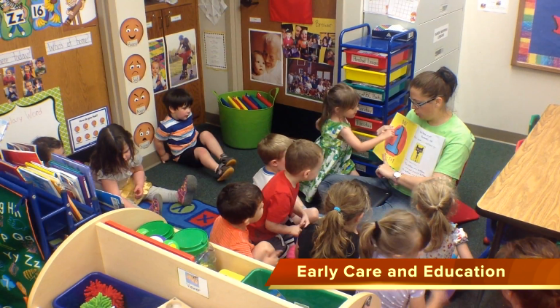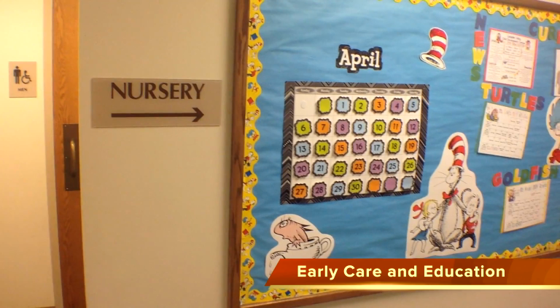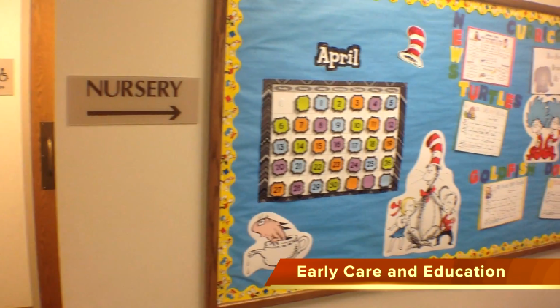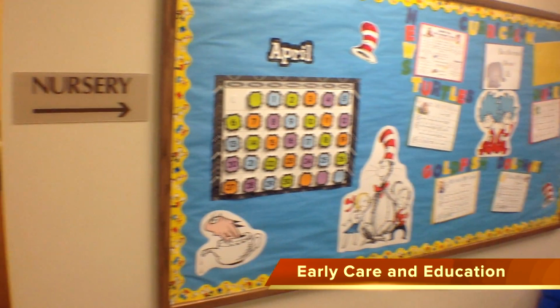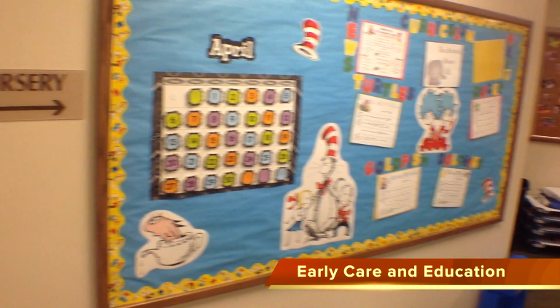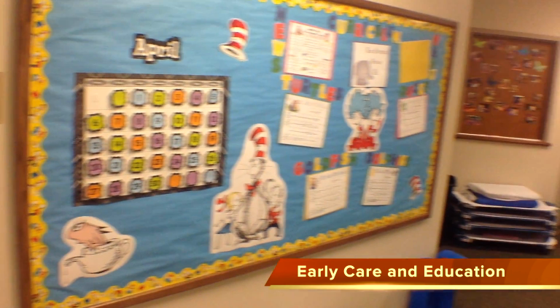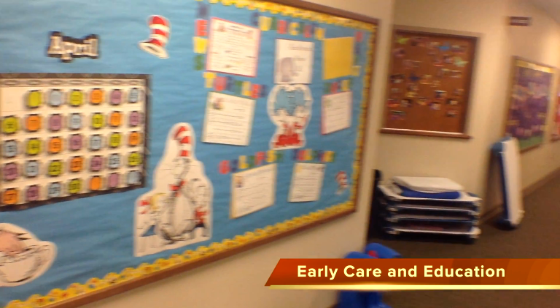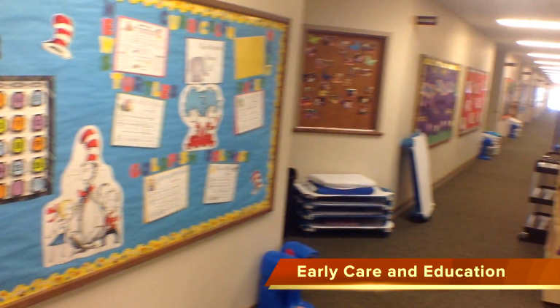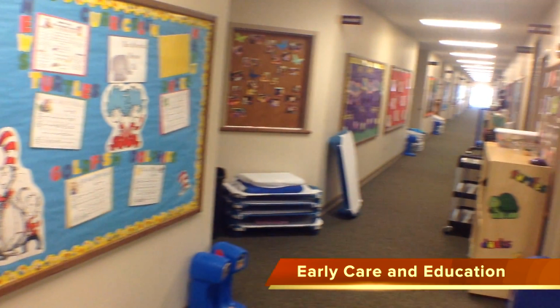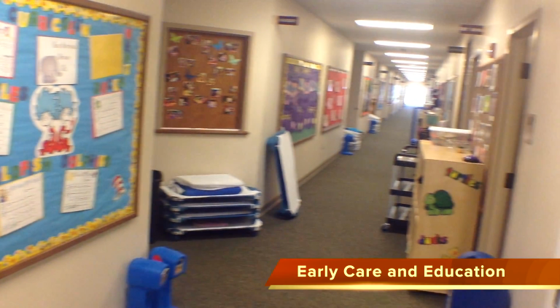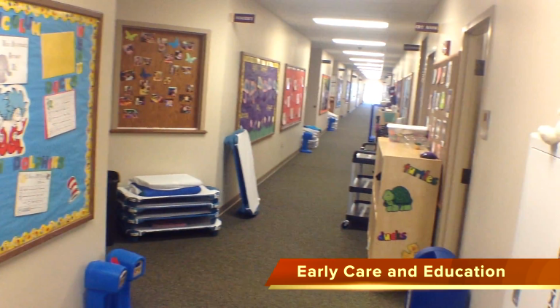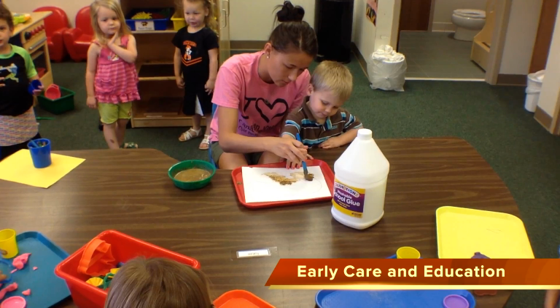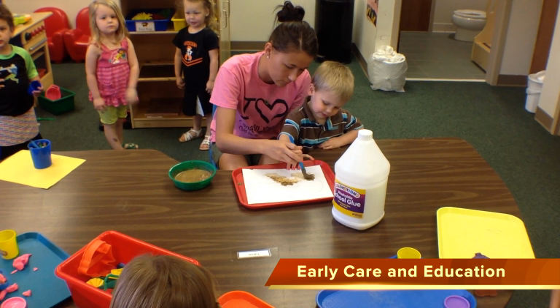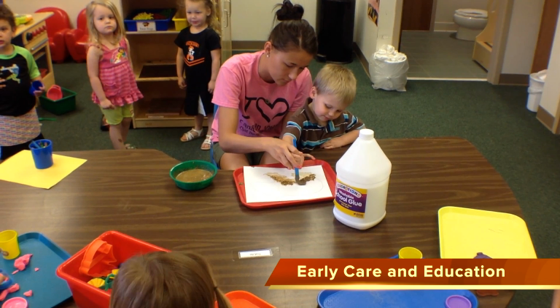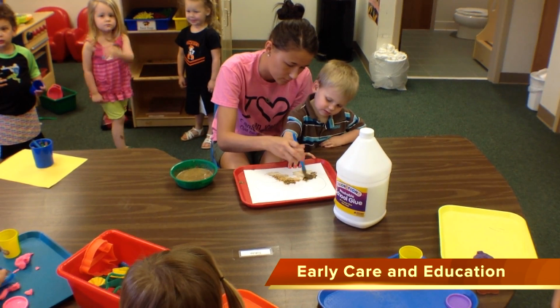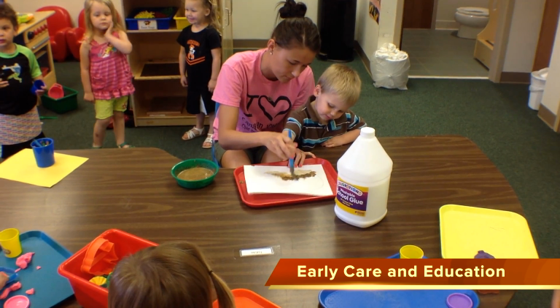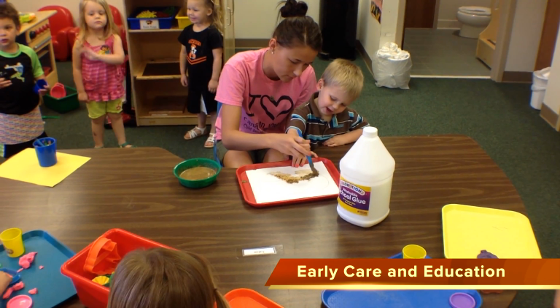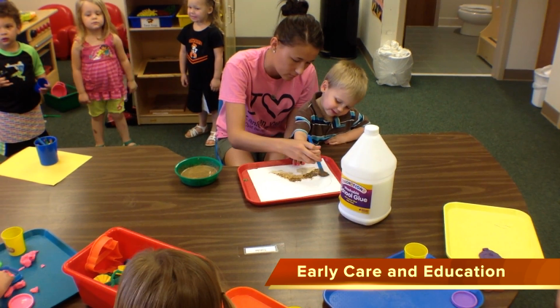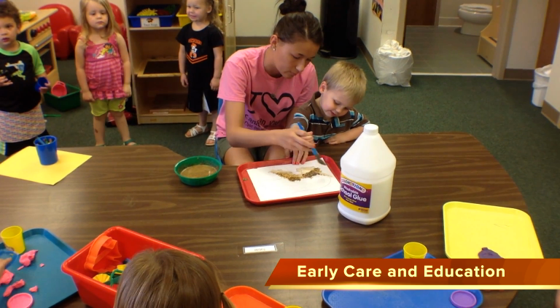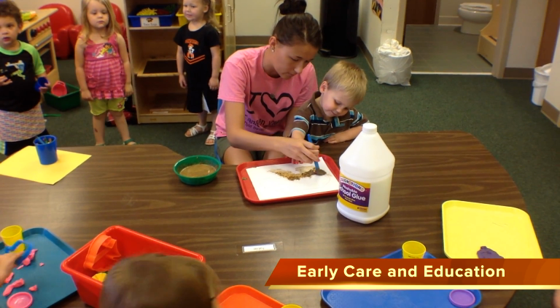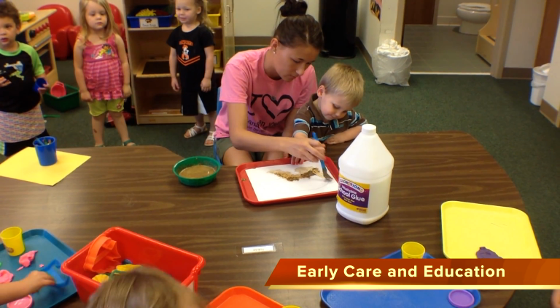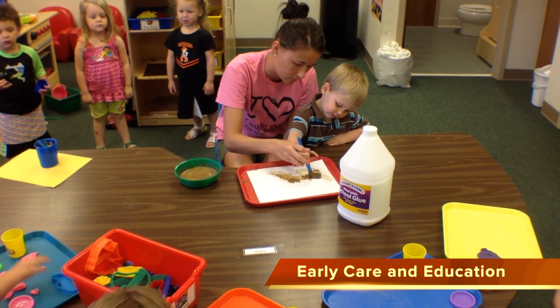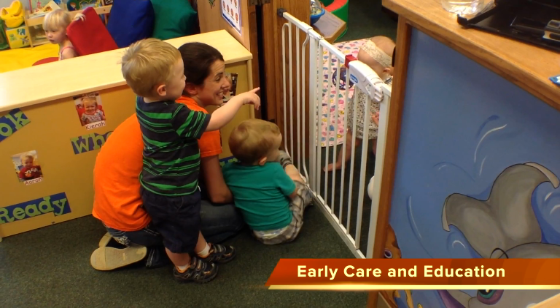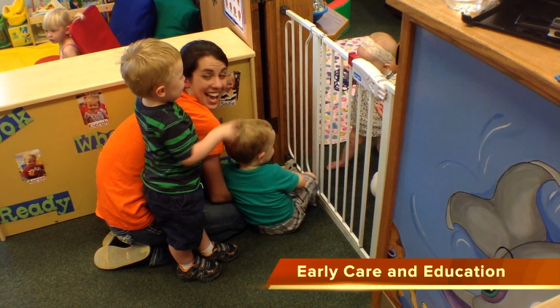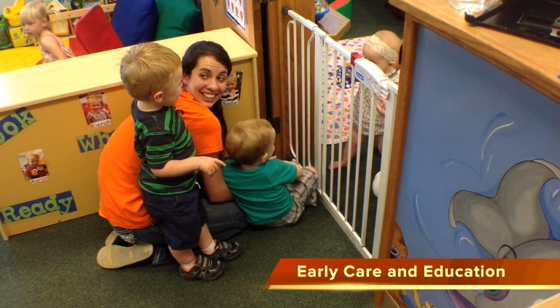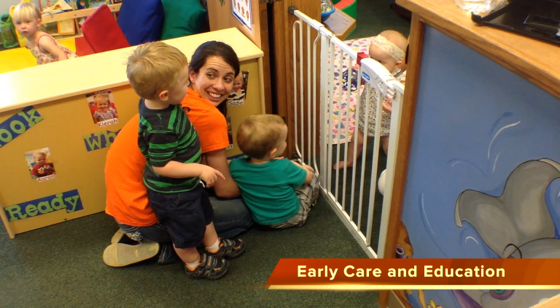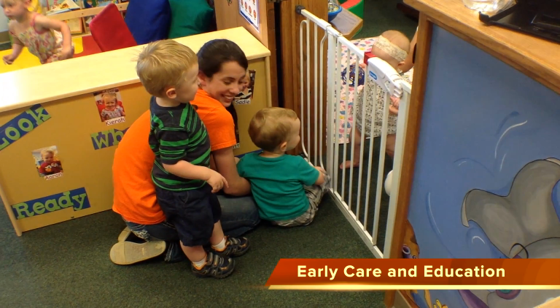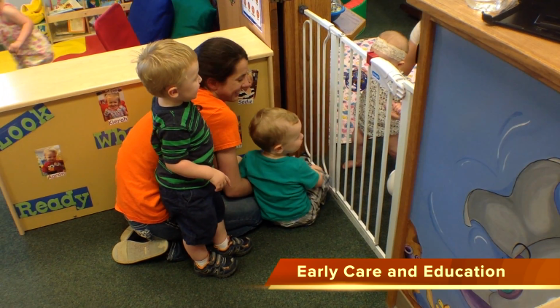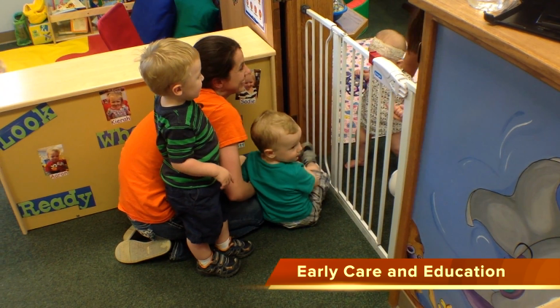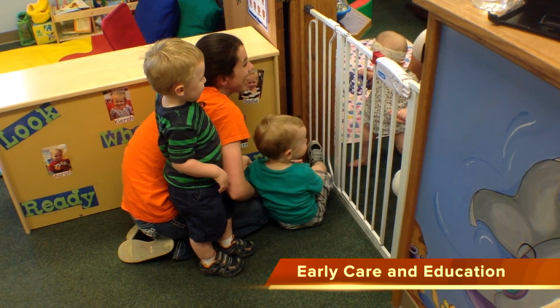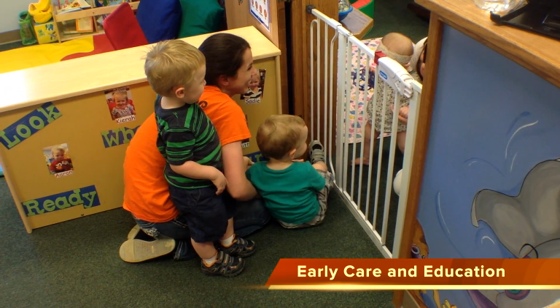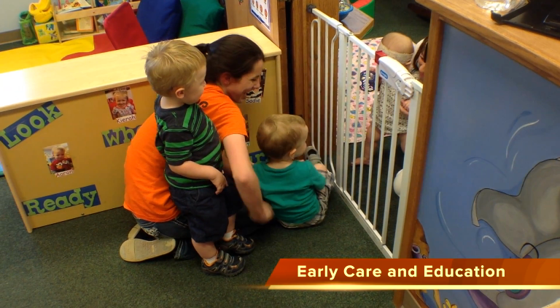Our Early Care and Education program at the Church of Christ South Yukon will give you first-hand experience working in a fully functional day care. Learn about the social, emotional, intellectual, and physical development of children.